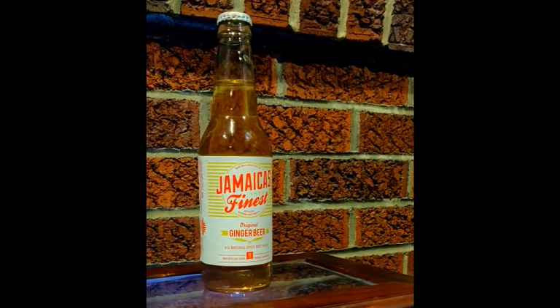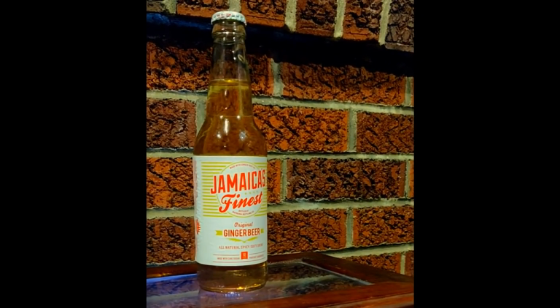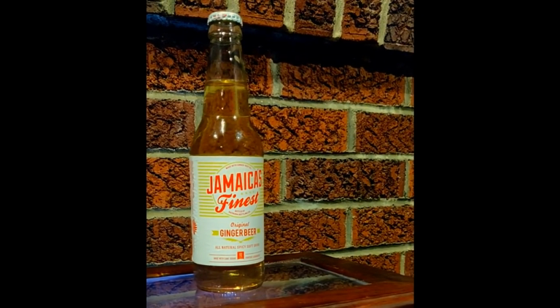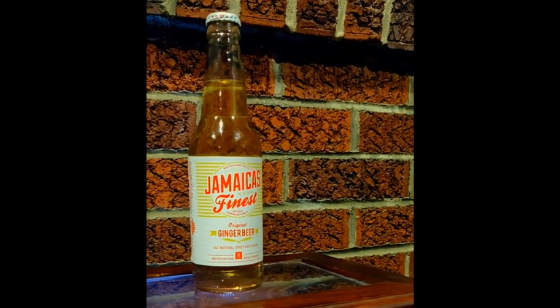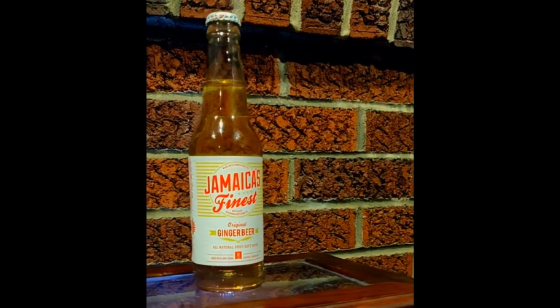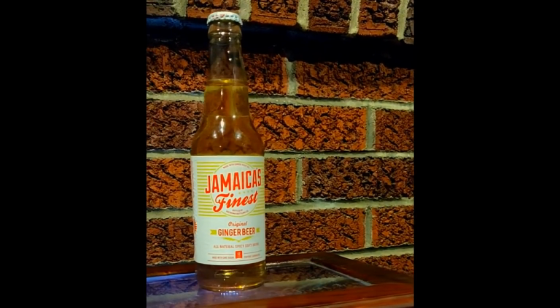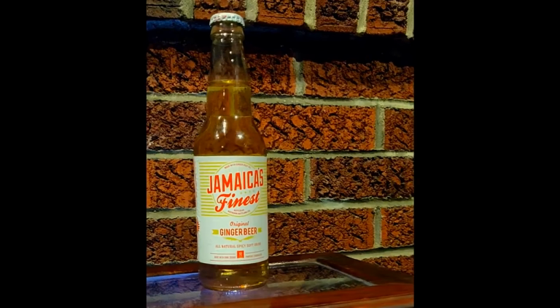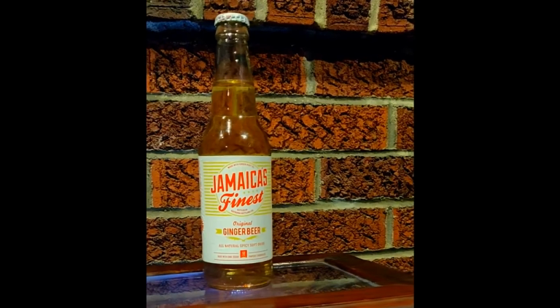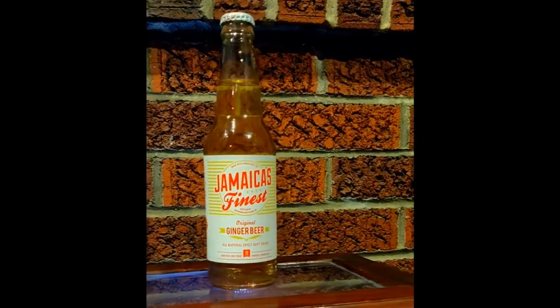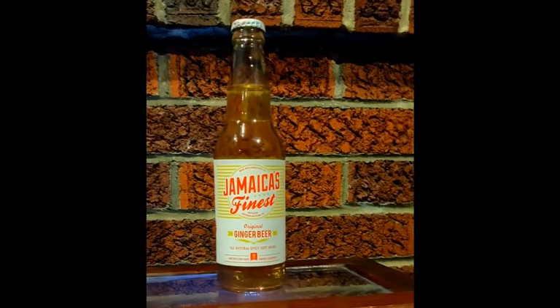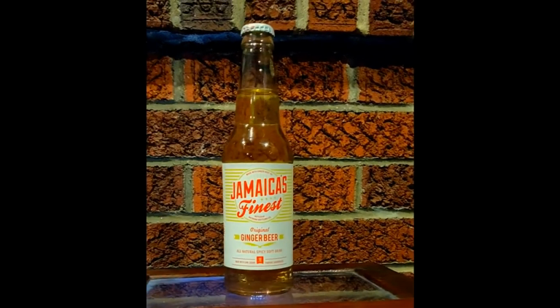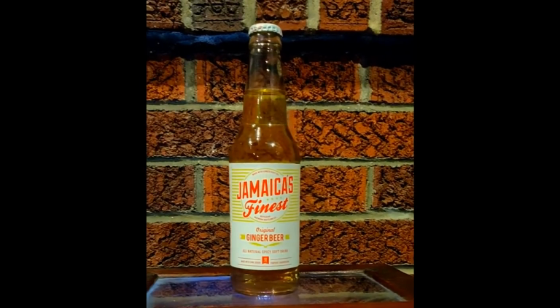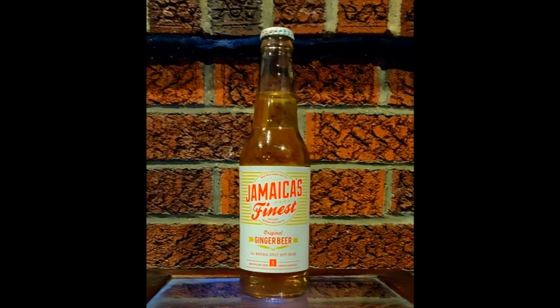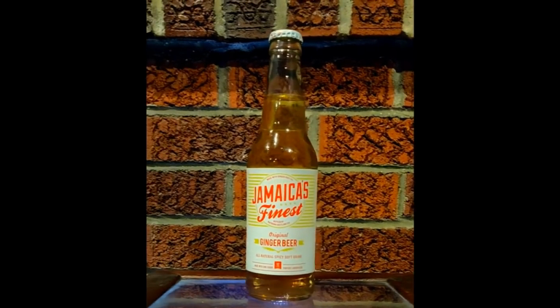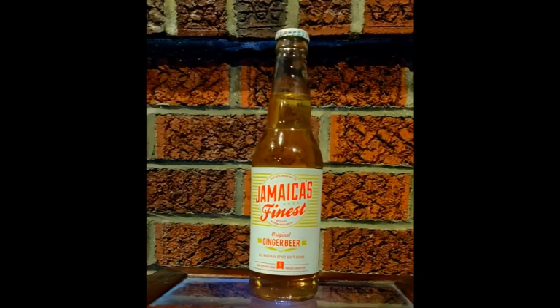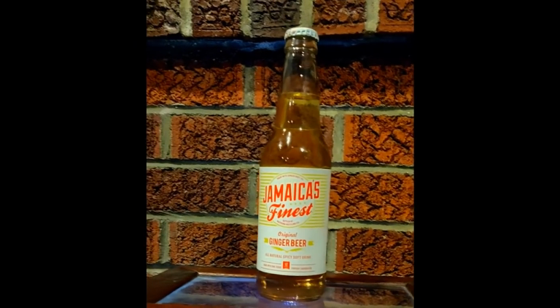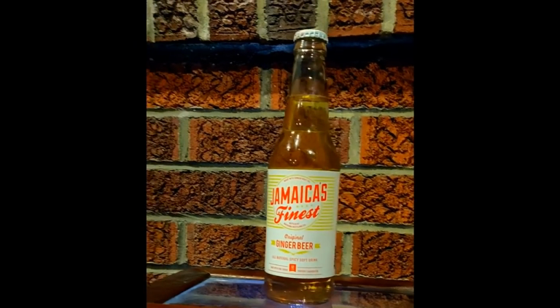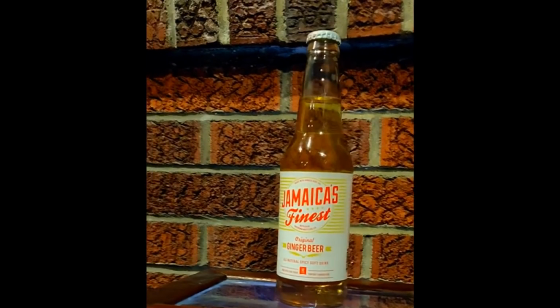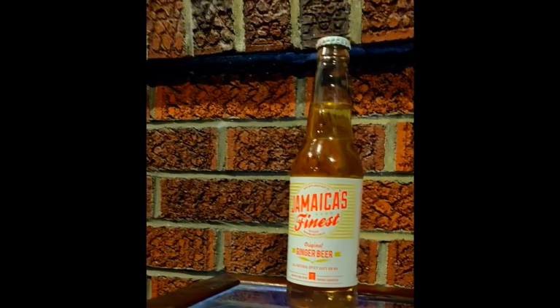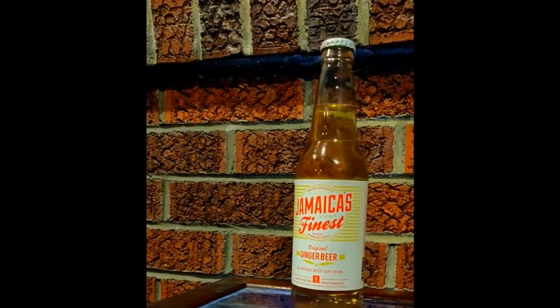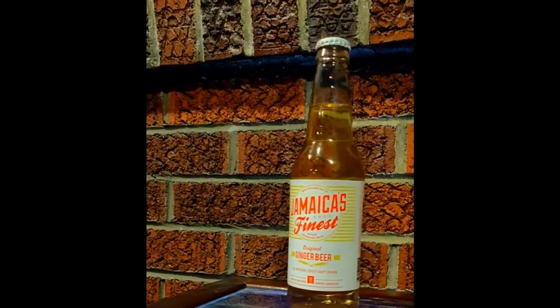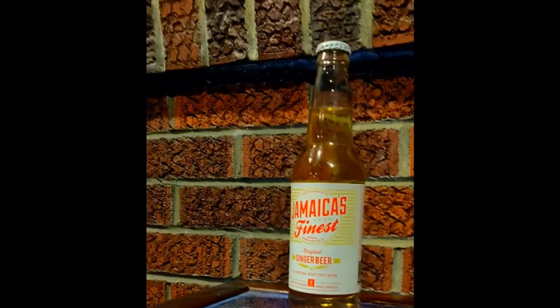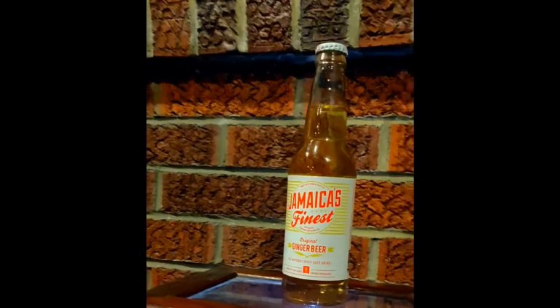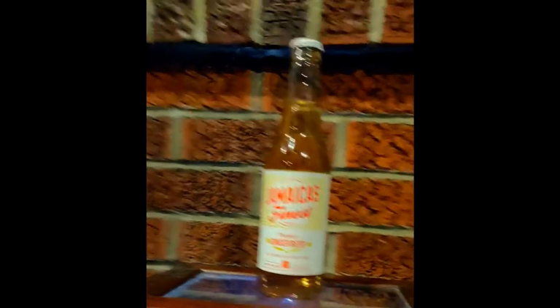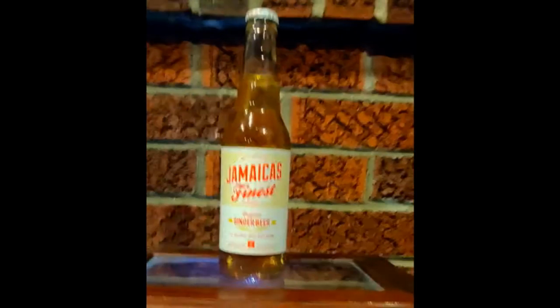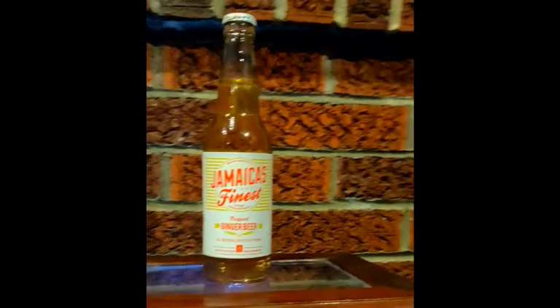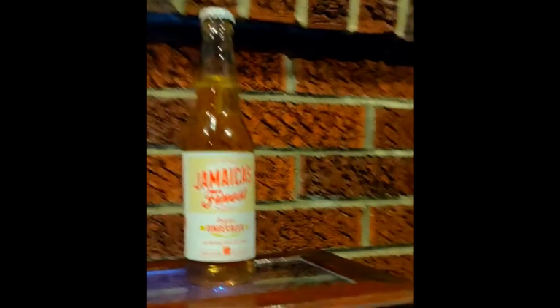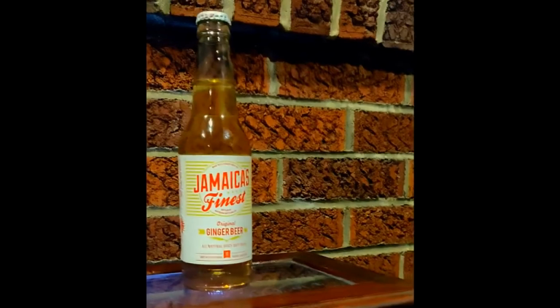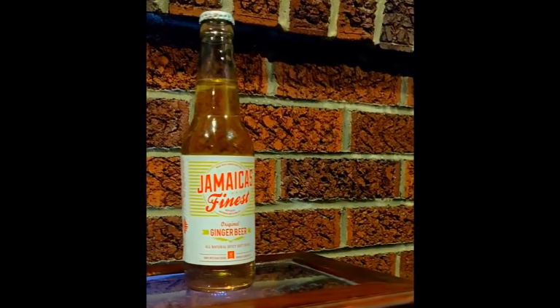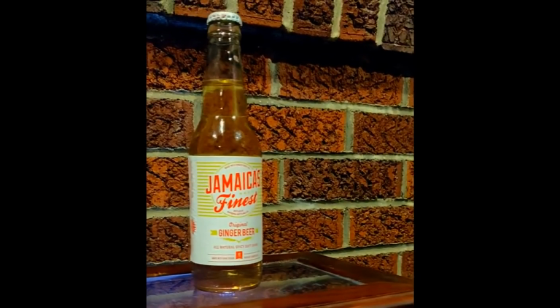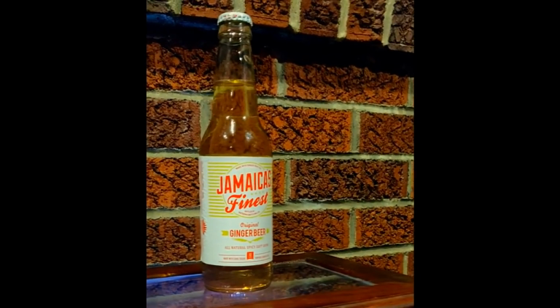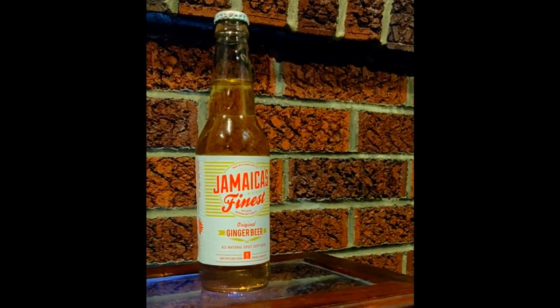At one point in 2008, their bottling operation almost went out of business, but luckily the hard work and determination of the current owner brought the small business back on its legs.